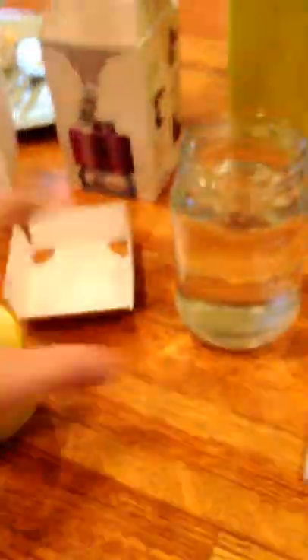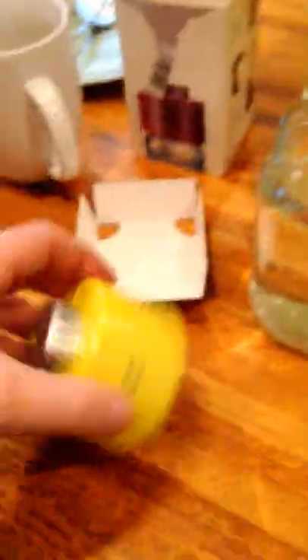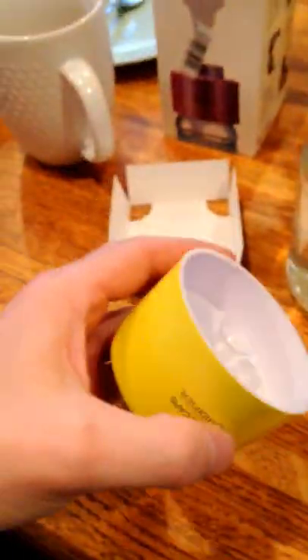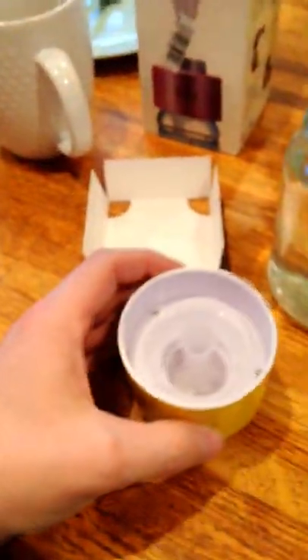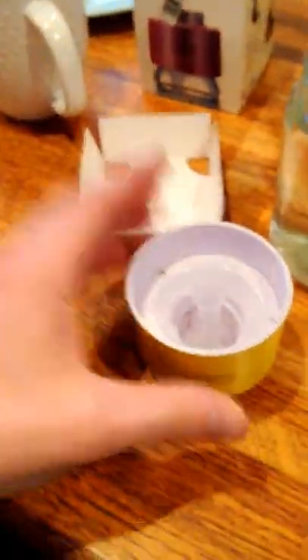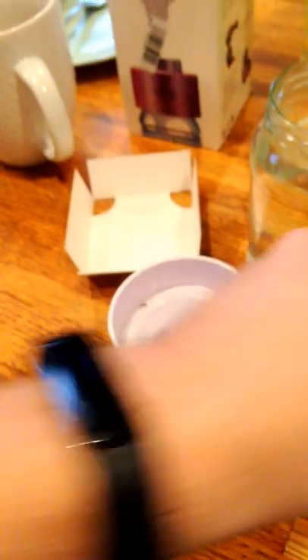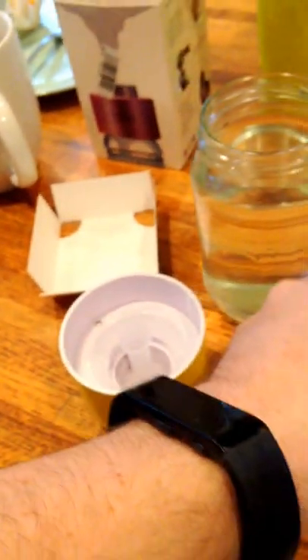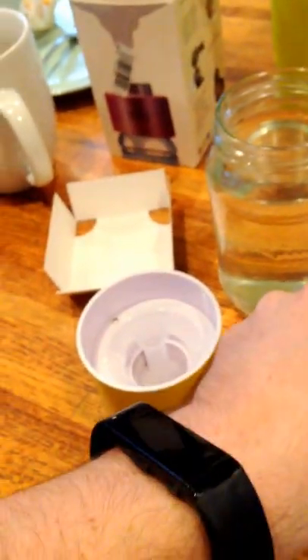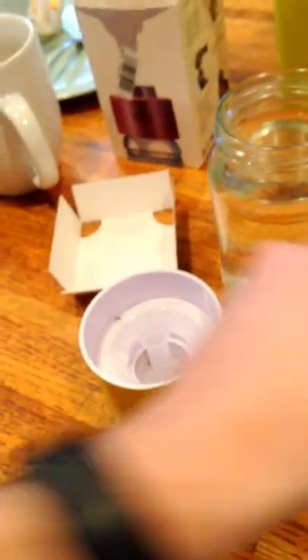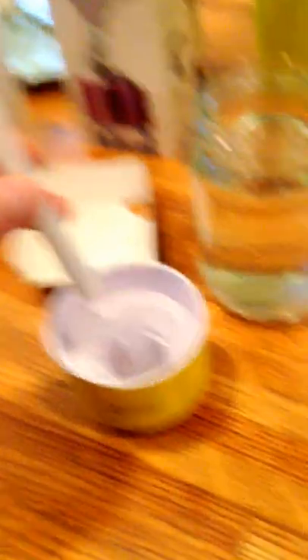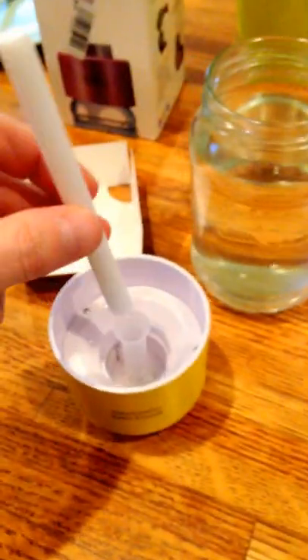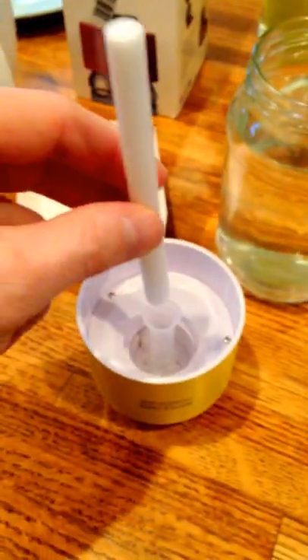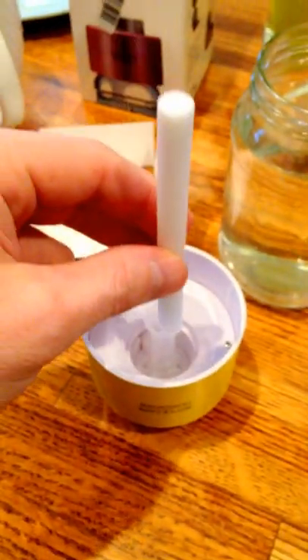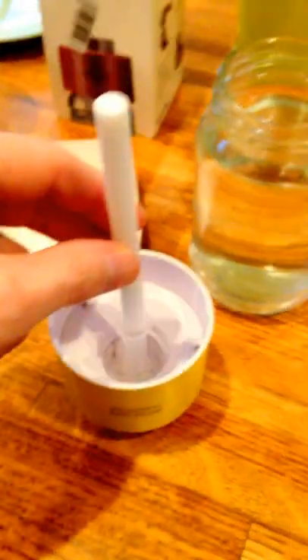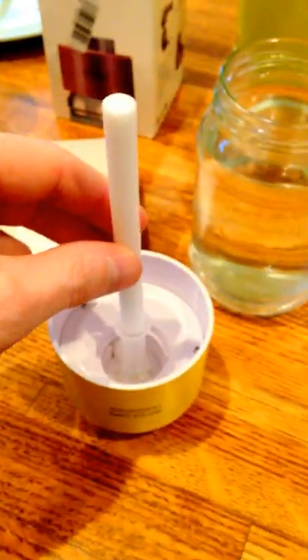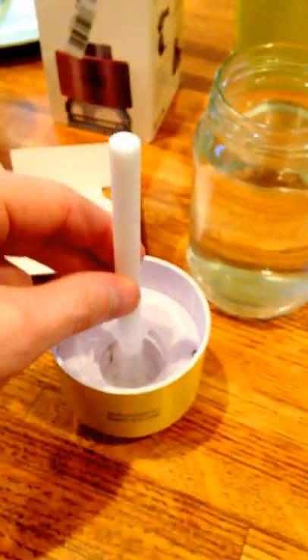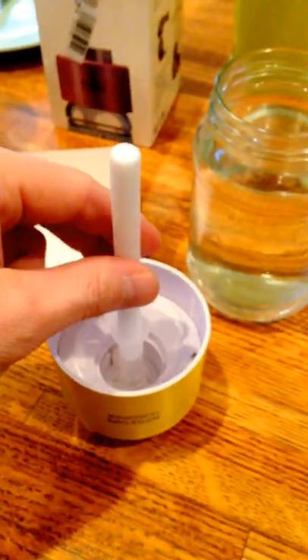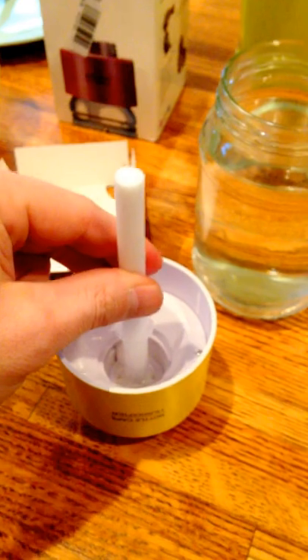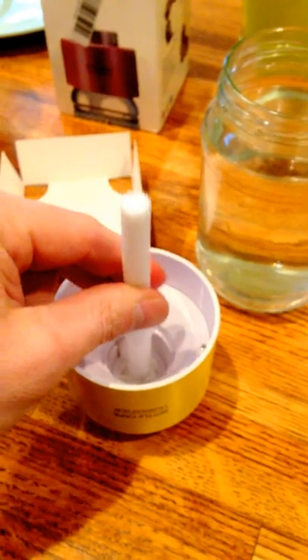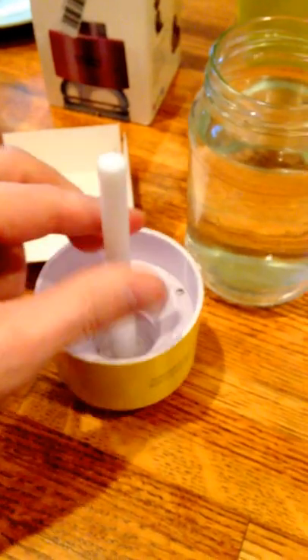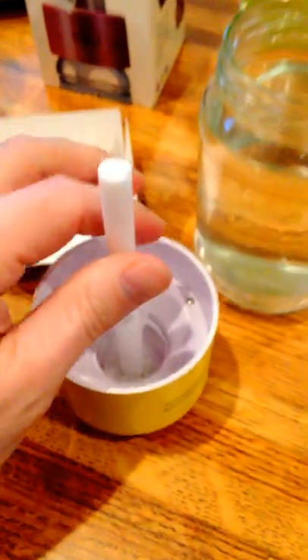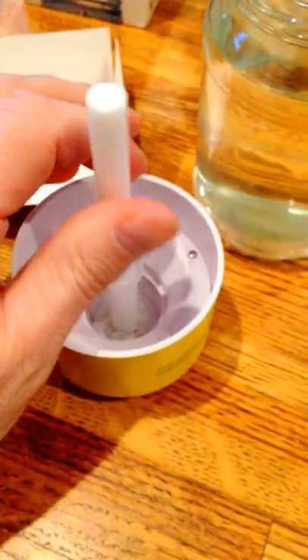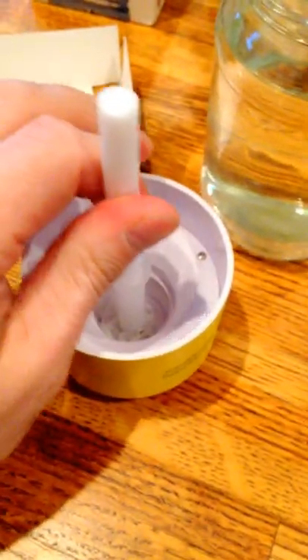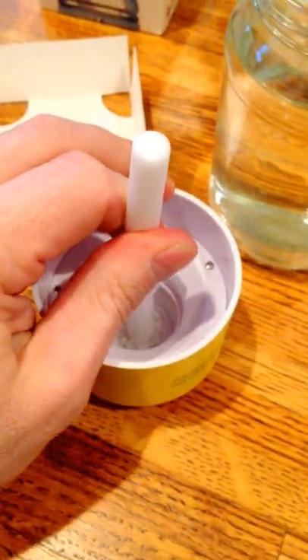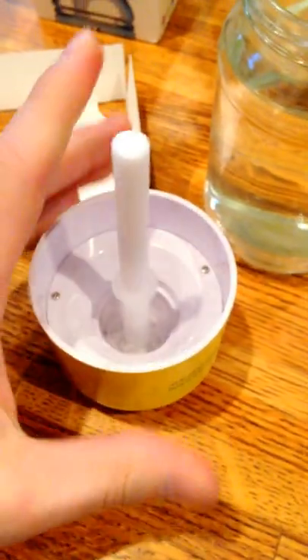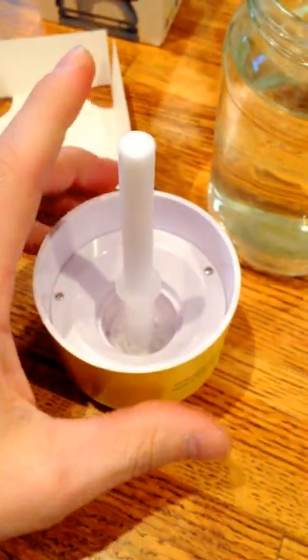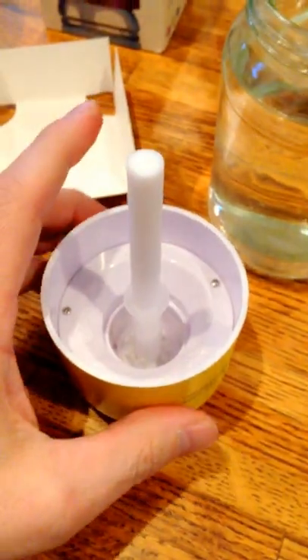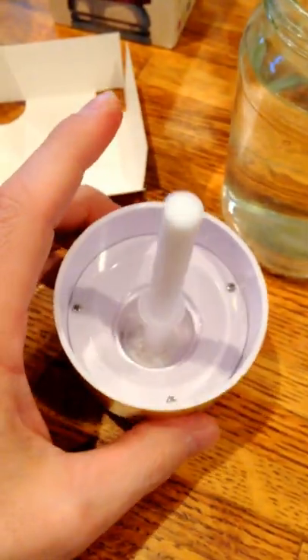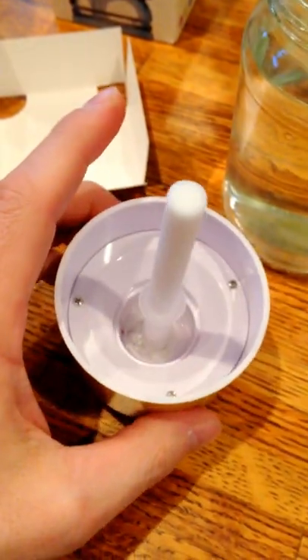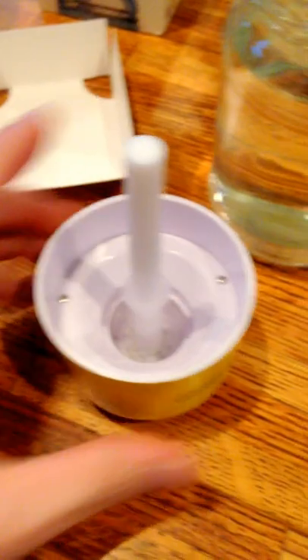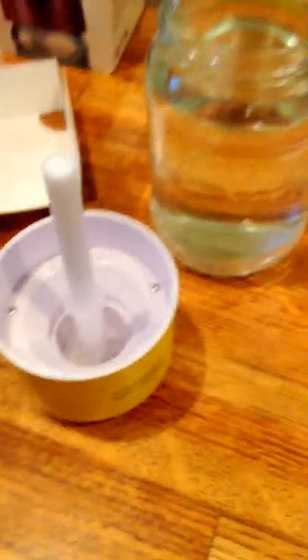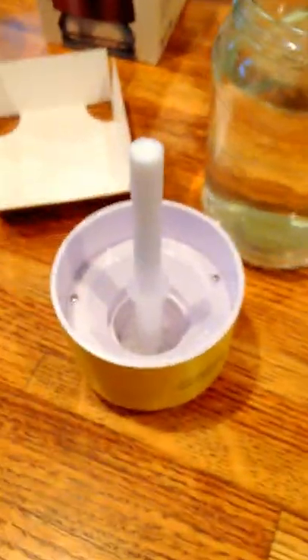Going ahead and flipping it over, grabbing a filter — it just goes right inside there. It says to insert the filter all the way down, so just make sure it goes all the way in.